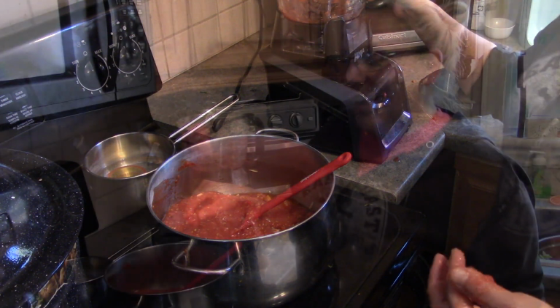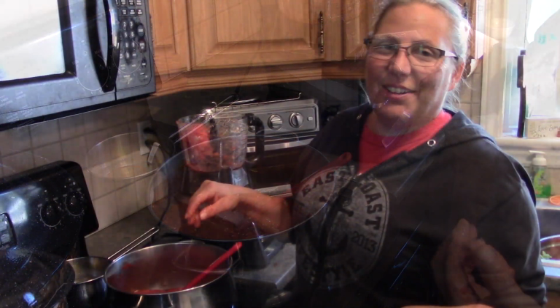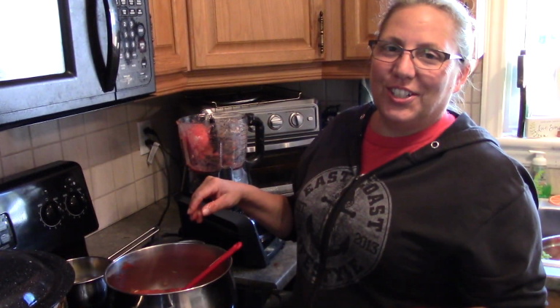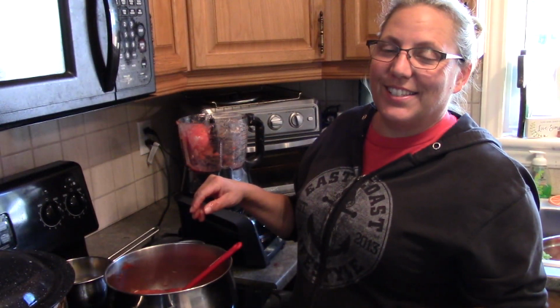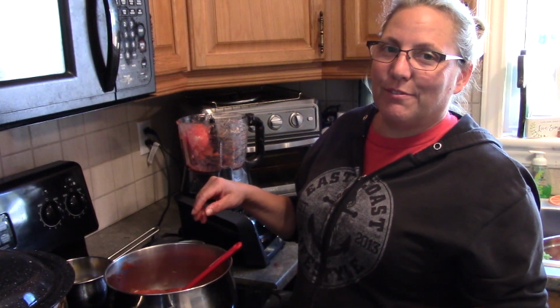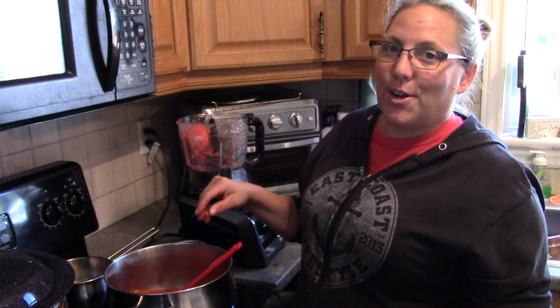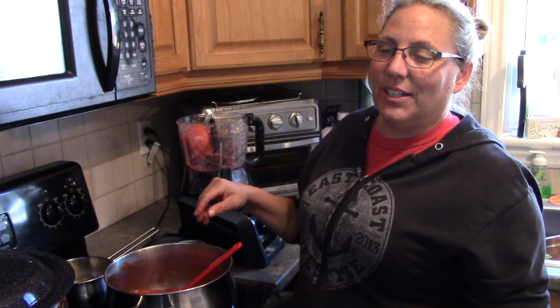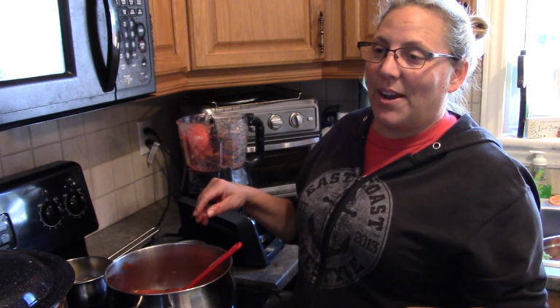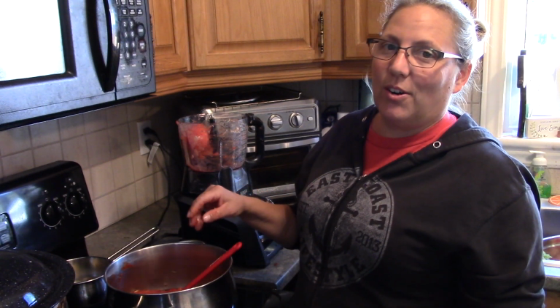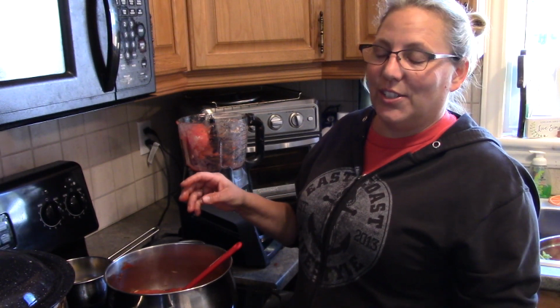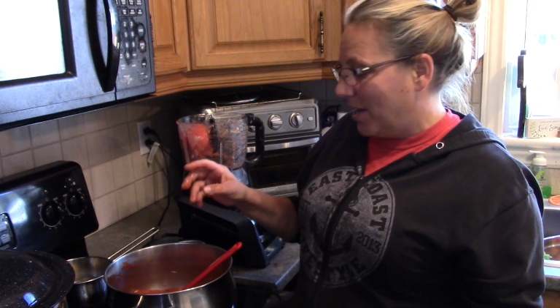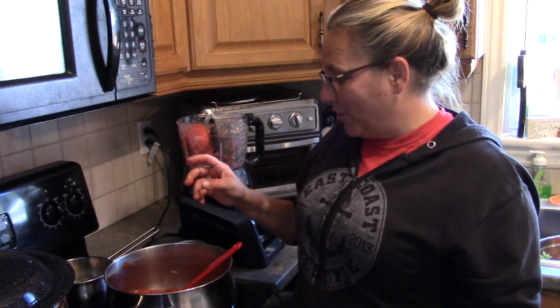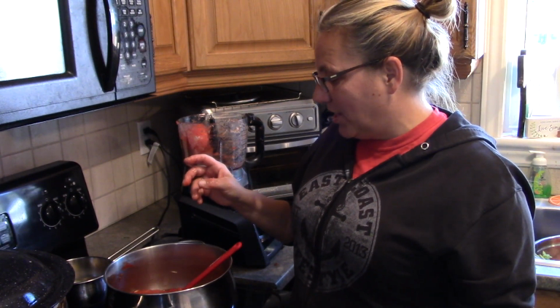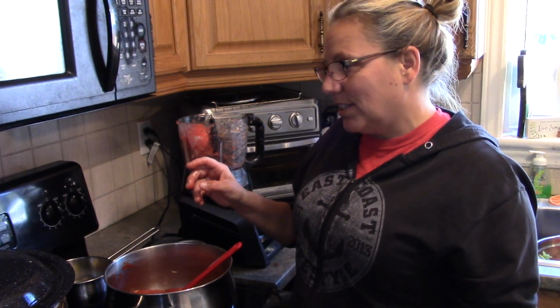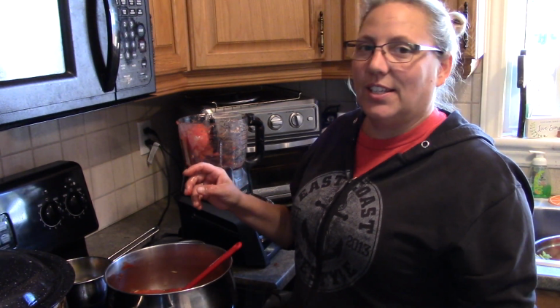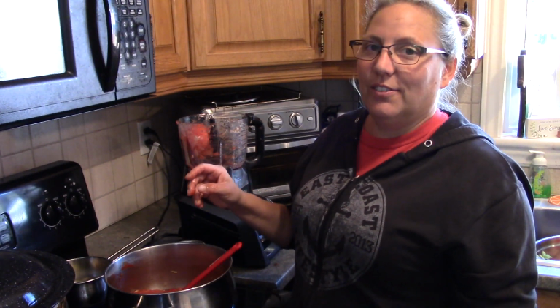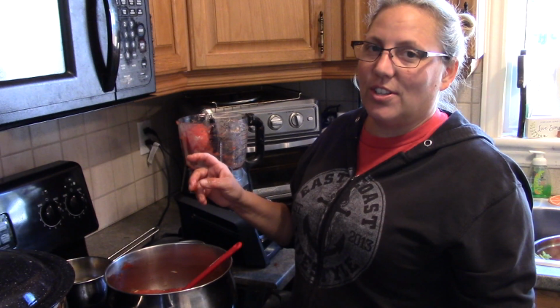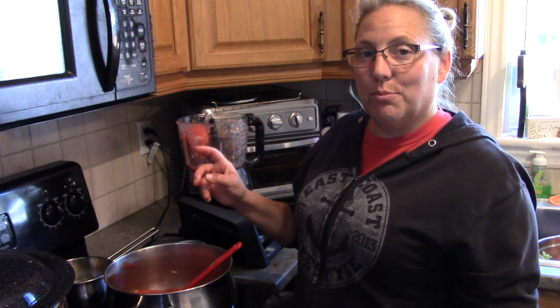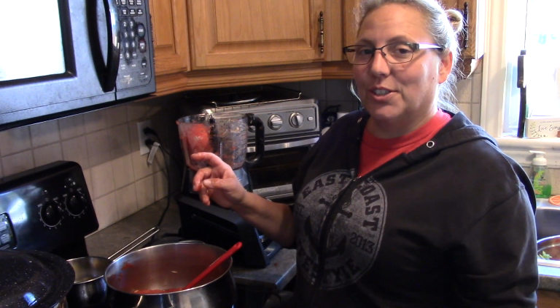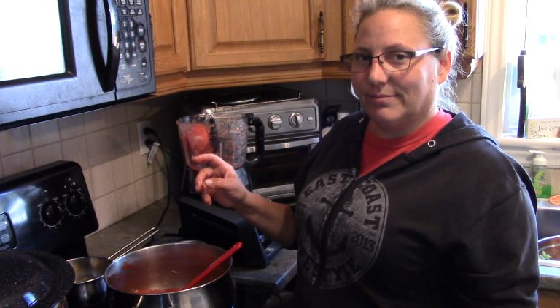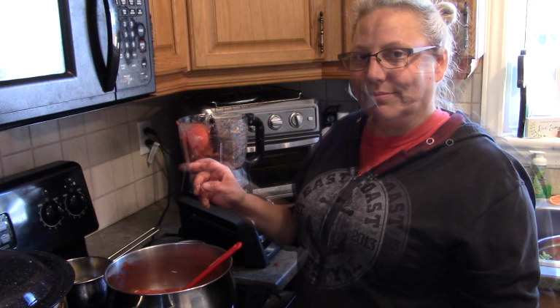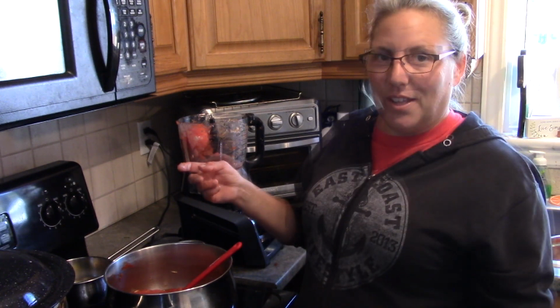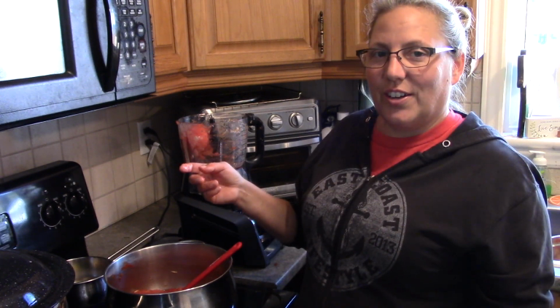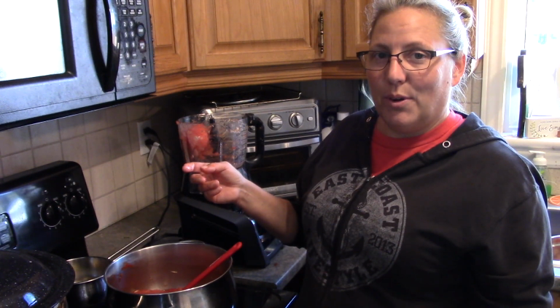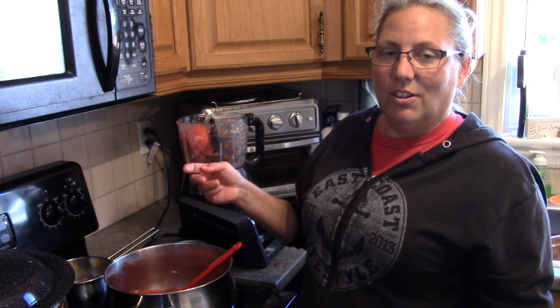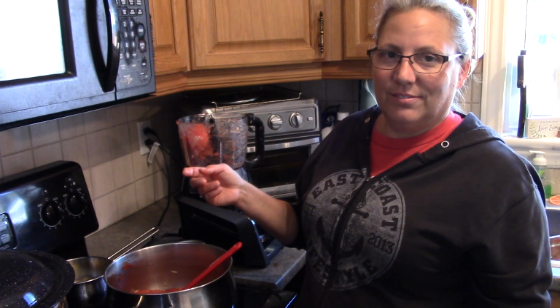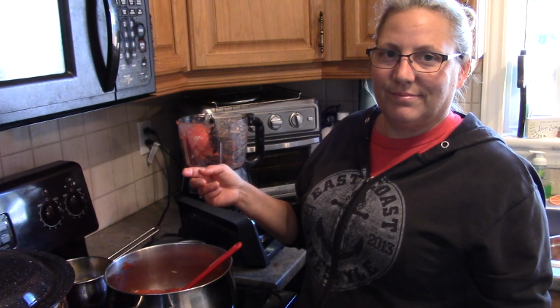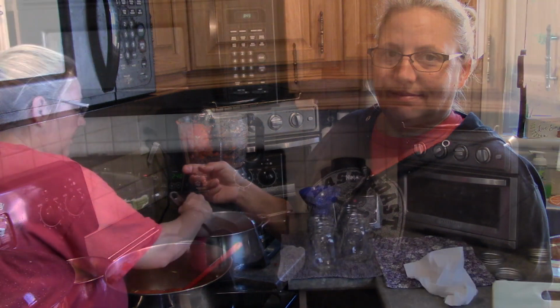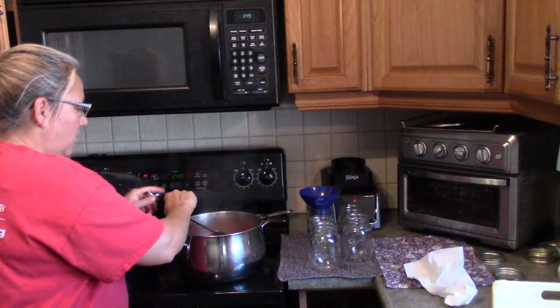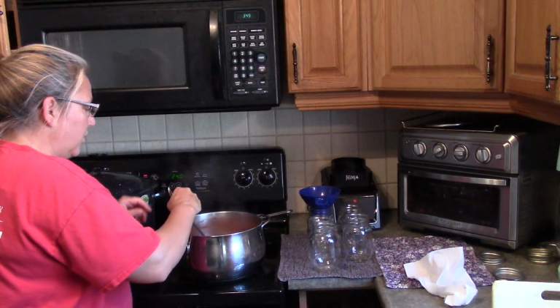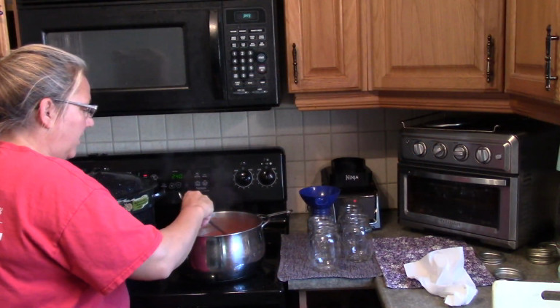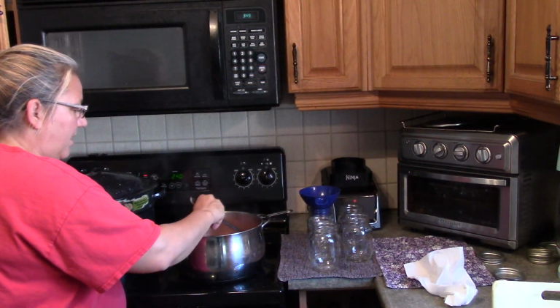We're just going to let this simmer for approximately one hour, or until you have reached the consistency of salsa that you prefer. If you like it thicker, boil it longer. The salsa has been boiling for about an hour and I am now going to fill the jars.